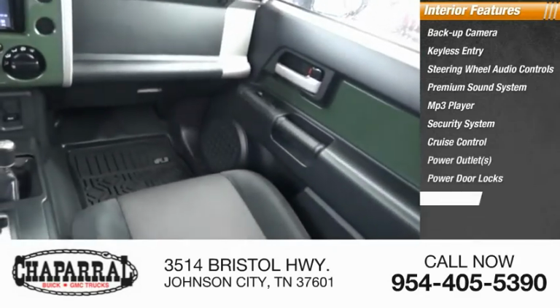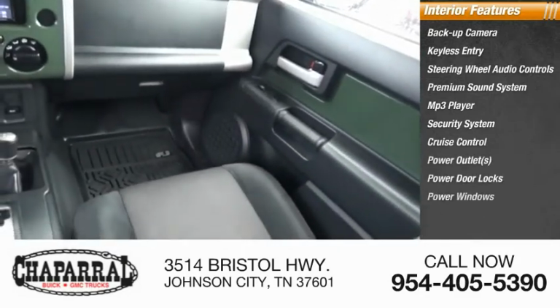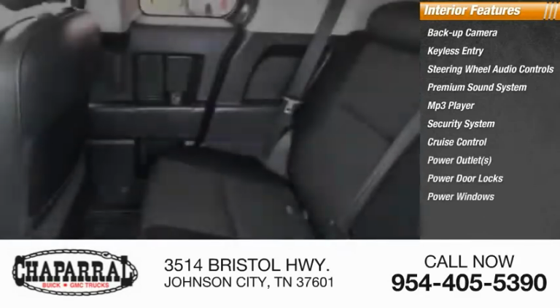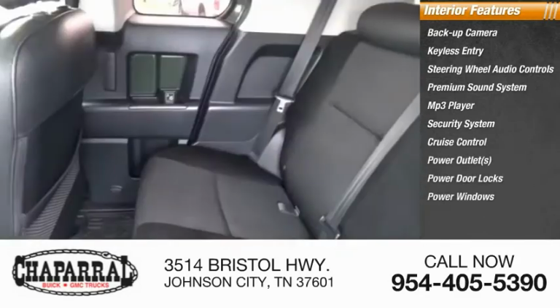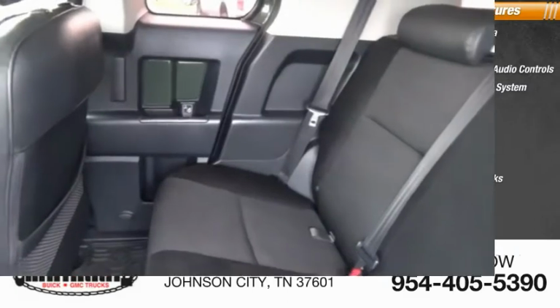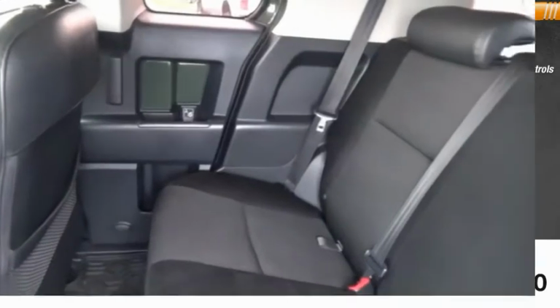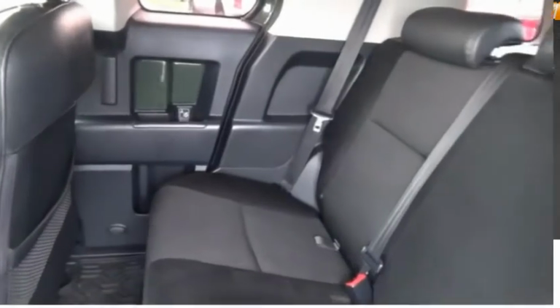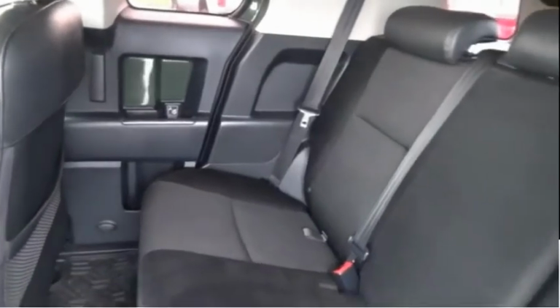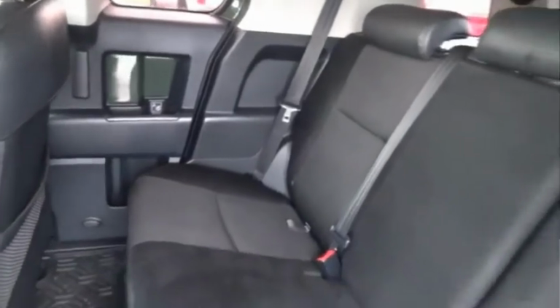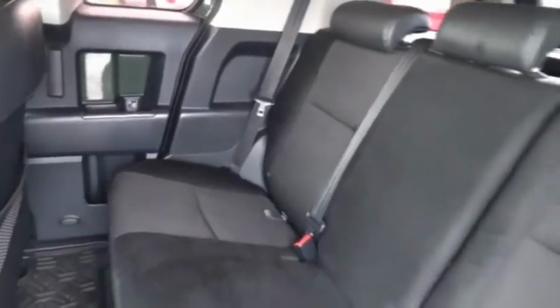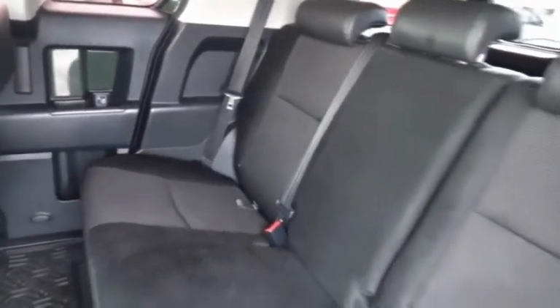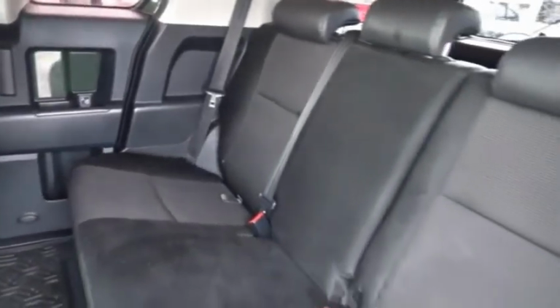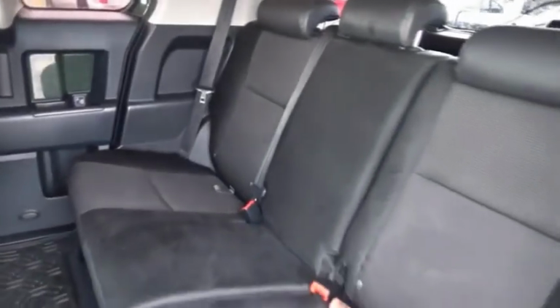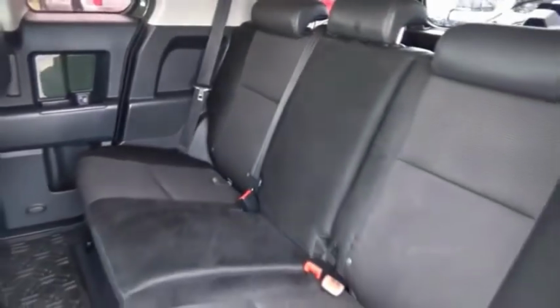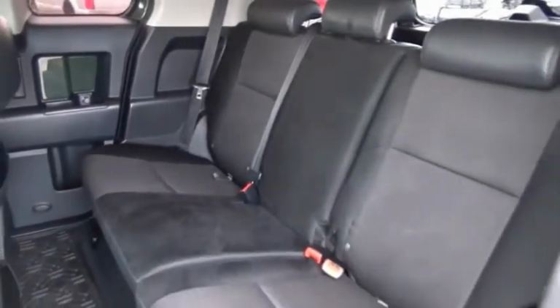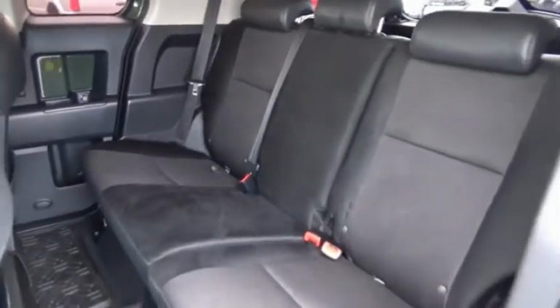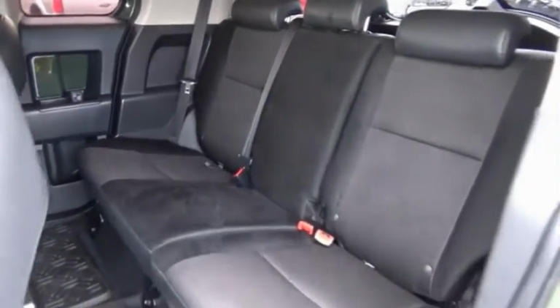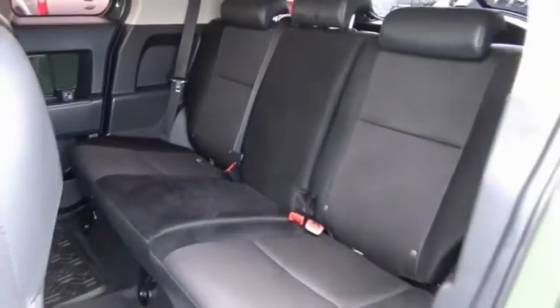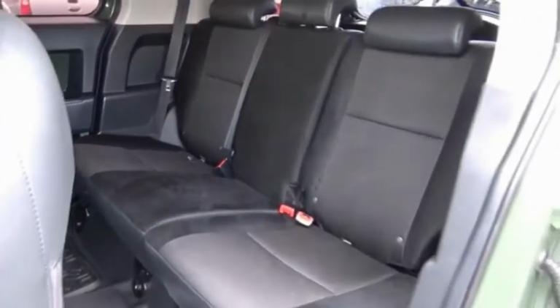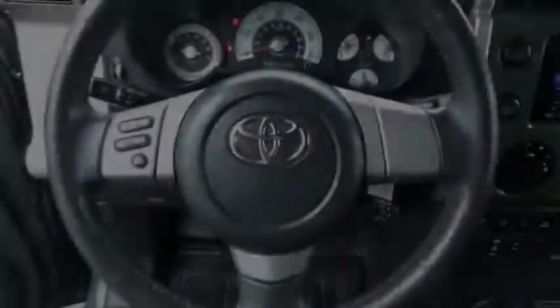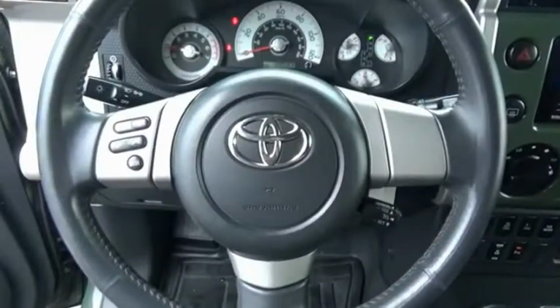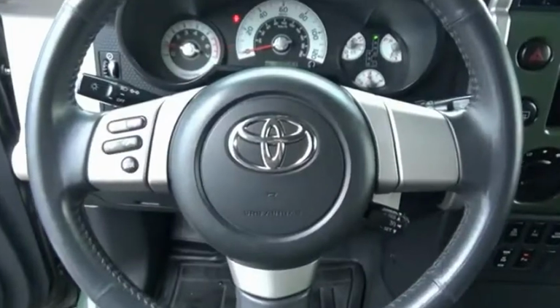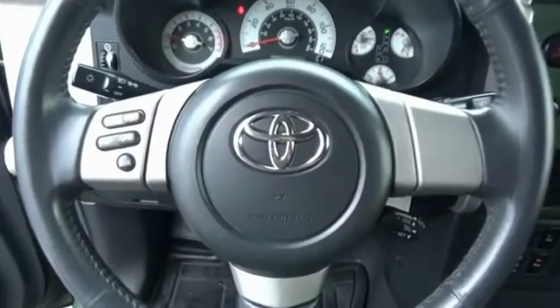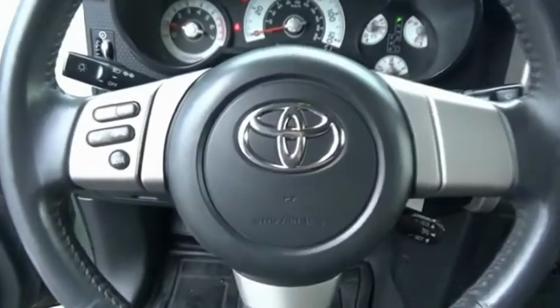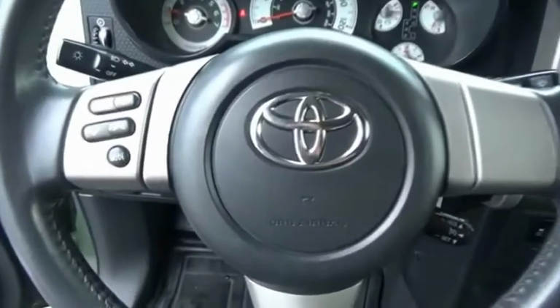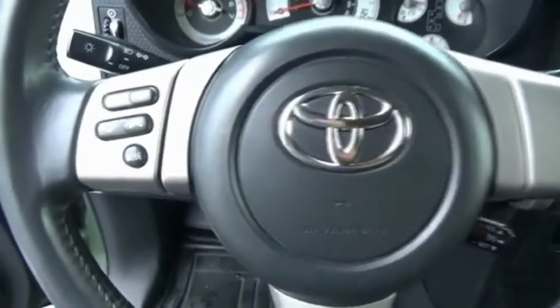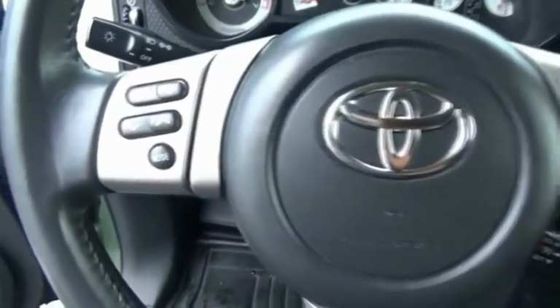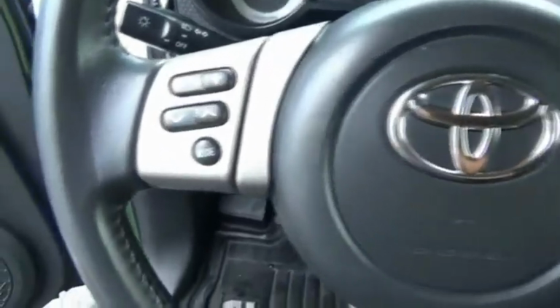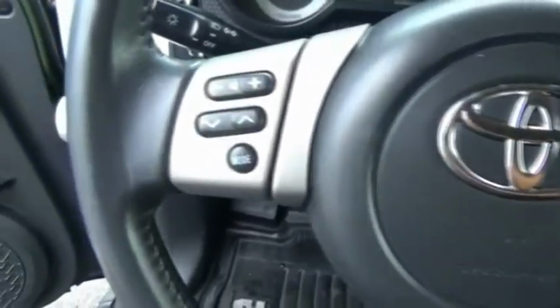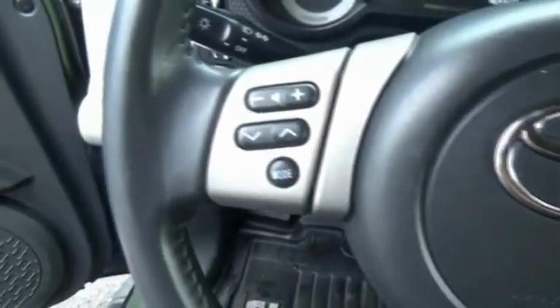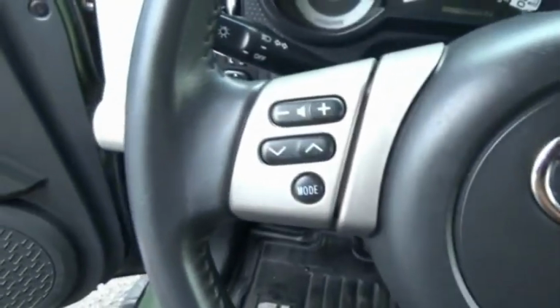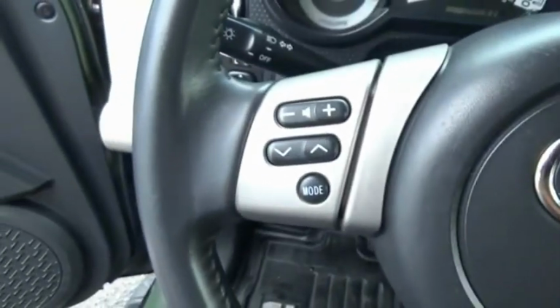Toyota FJ Cruiser — it's rugged and sleek and stylish in an unimposing way. Is love at first sight really possible? Let us know when you stop in.